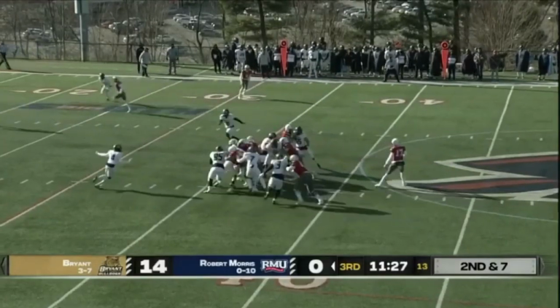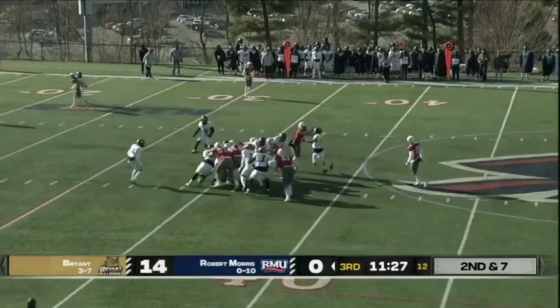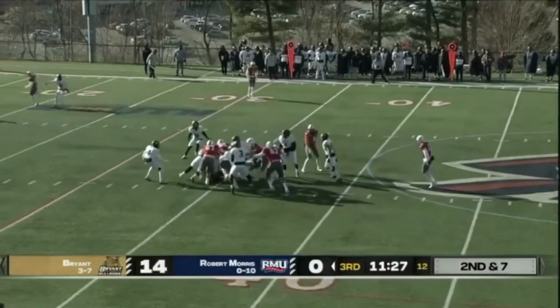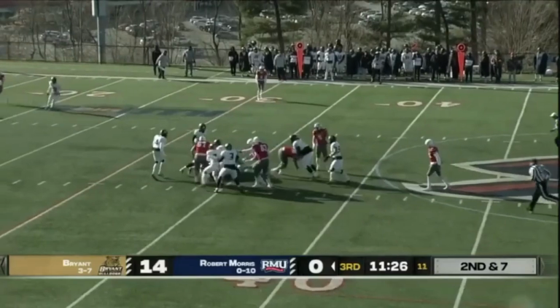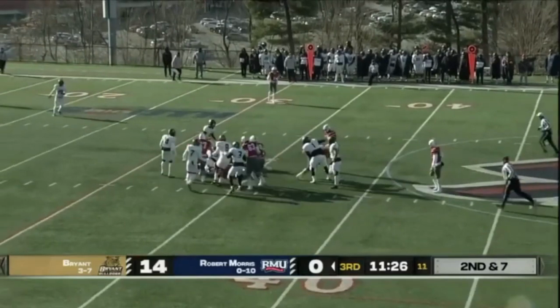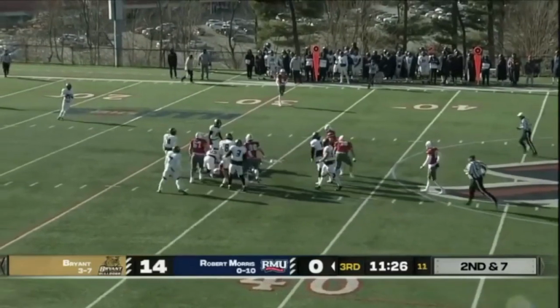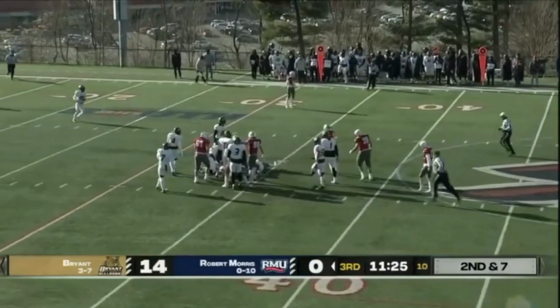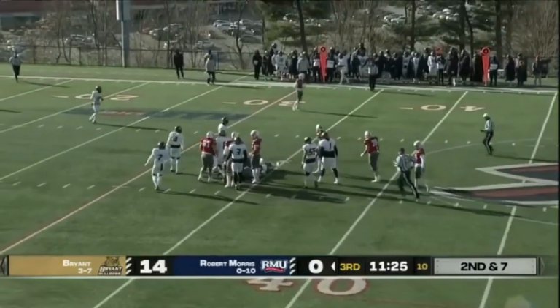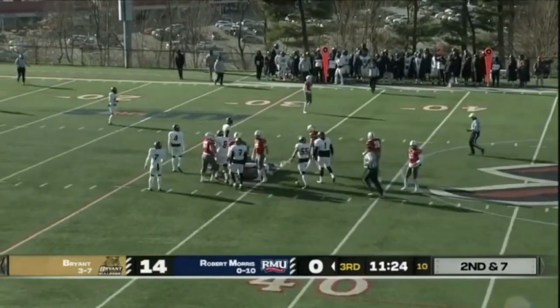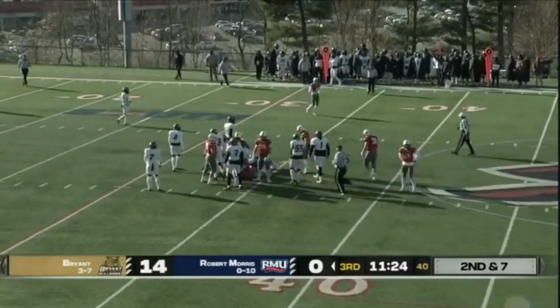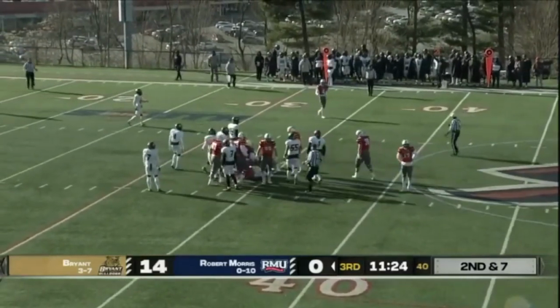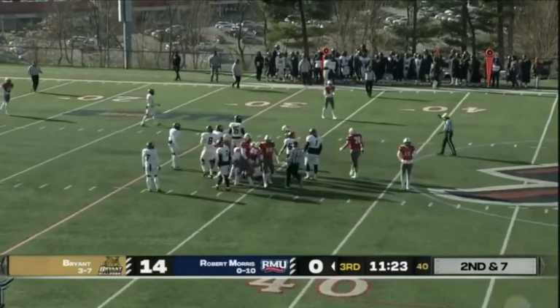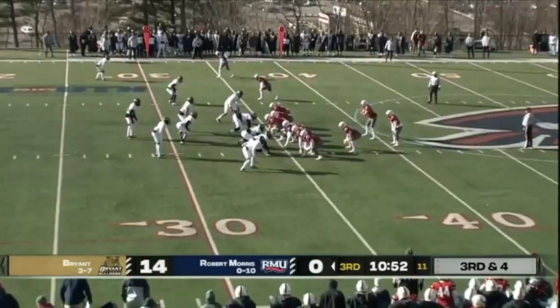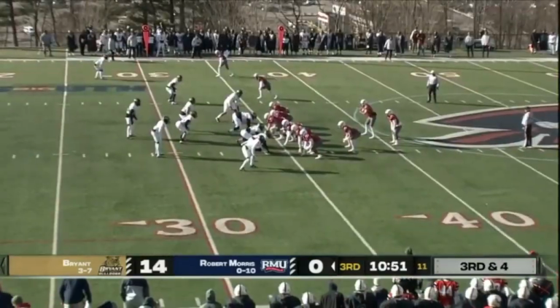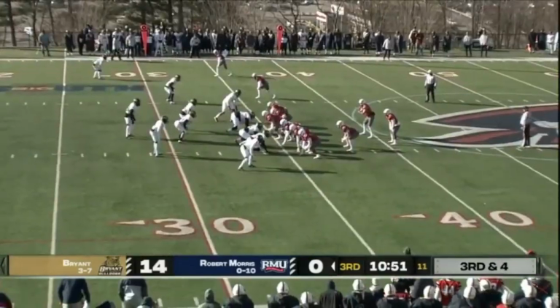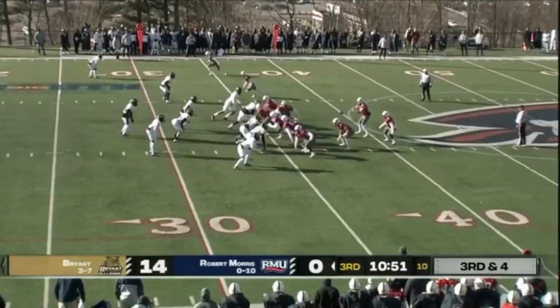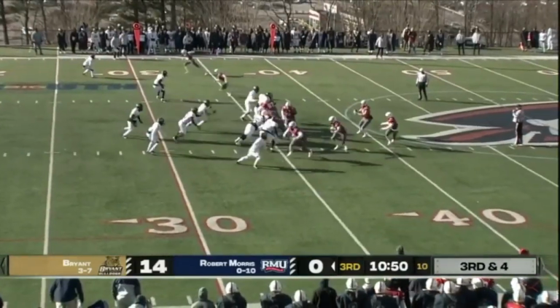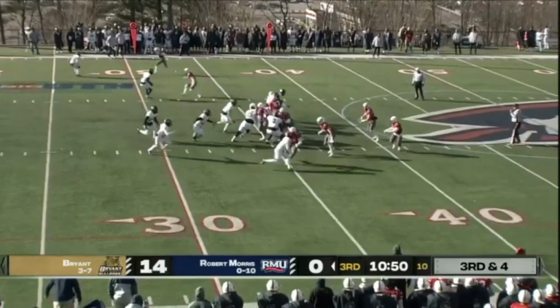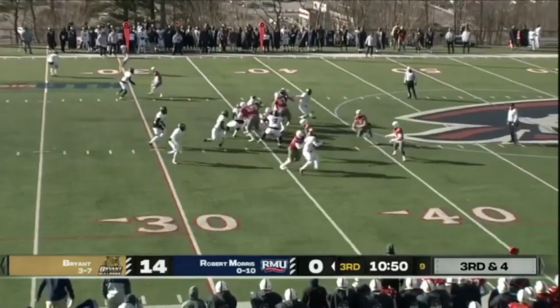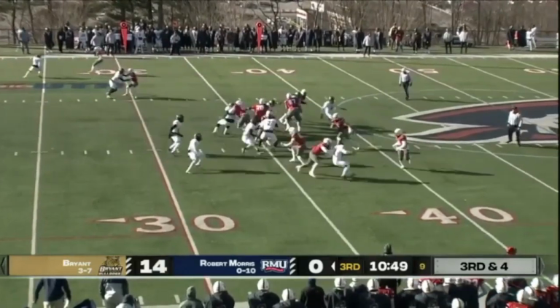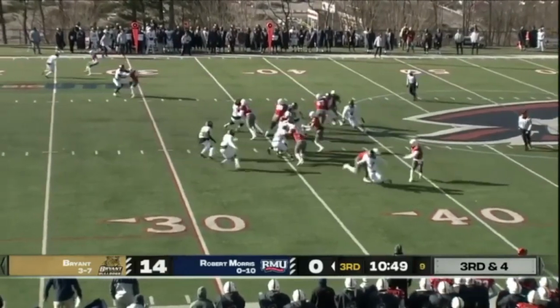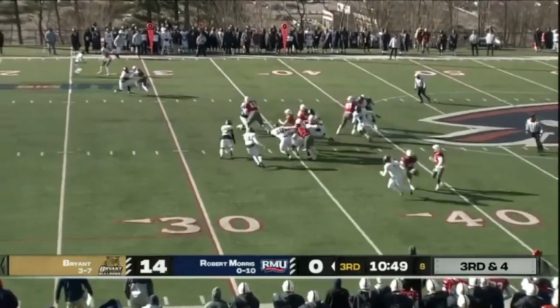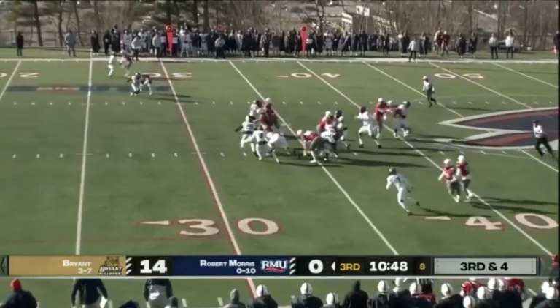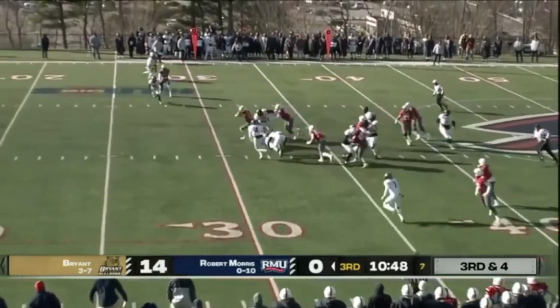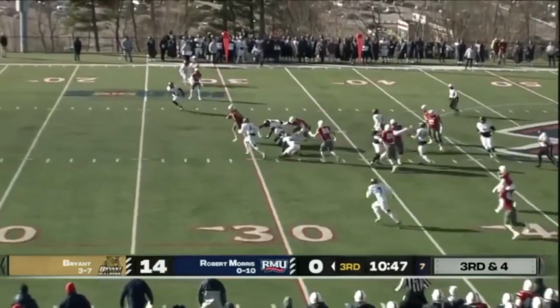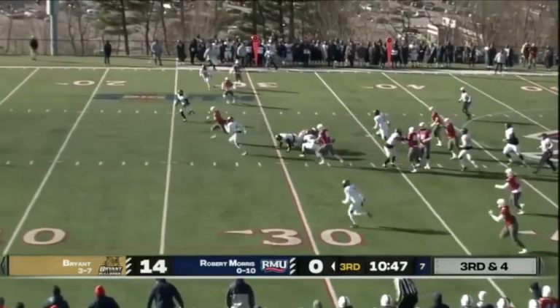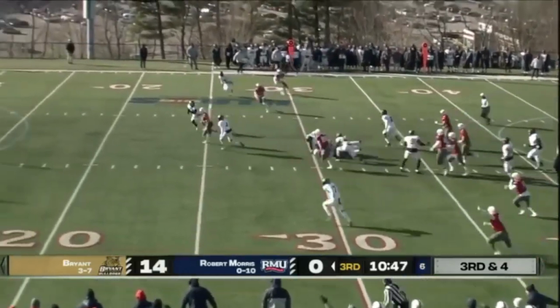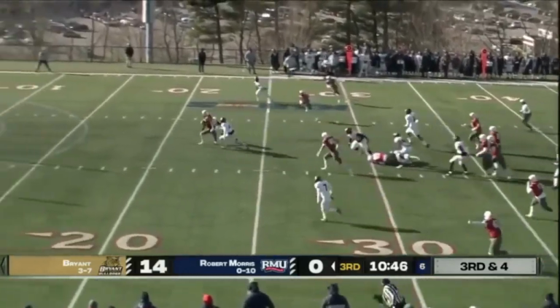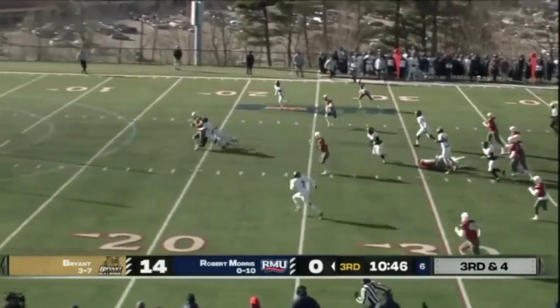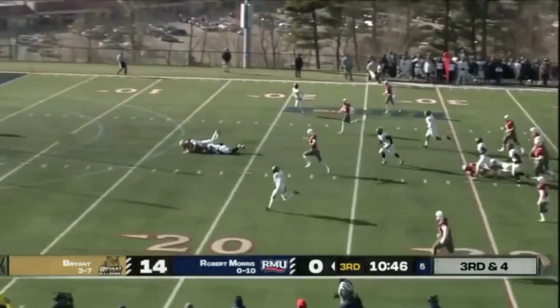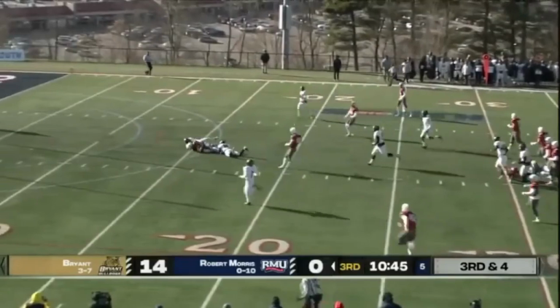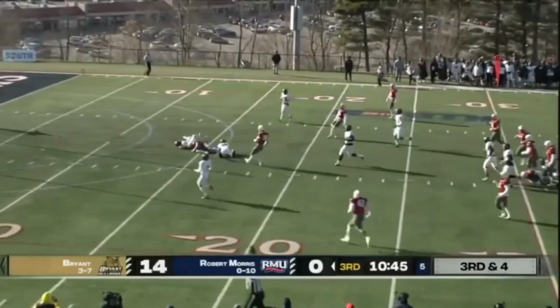Handoff to Purge inside of the 30. Cuccello on an option left — he's got a big hole, he's got the first down and much, much more. Finally brought down.